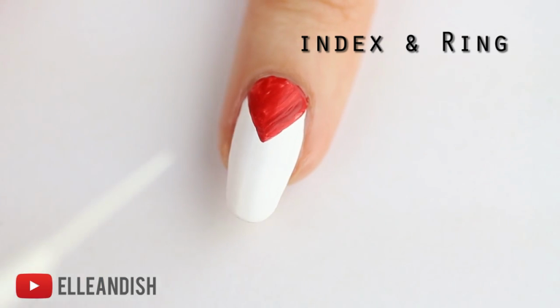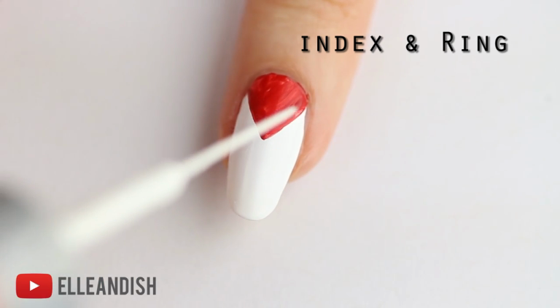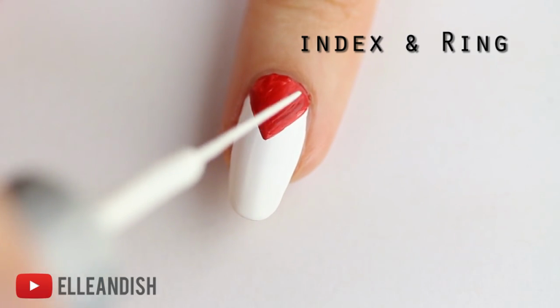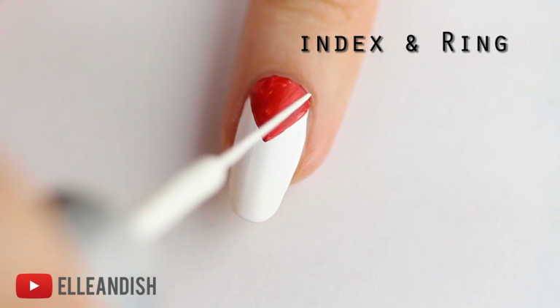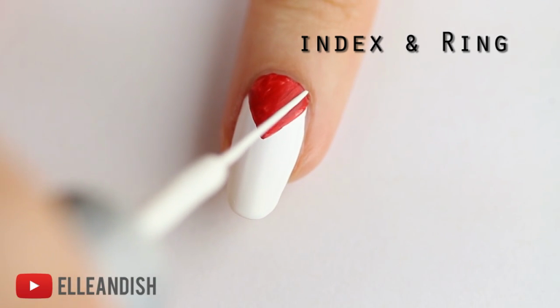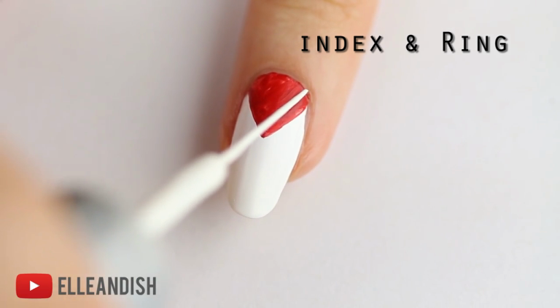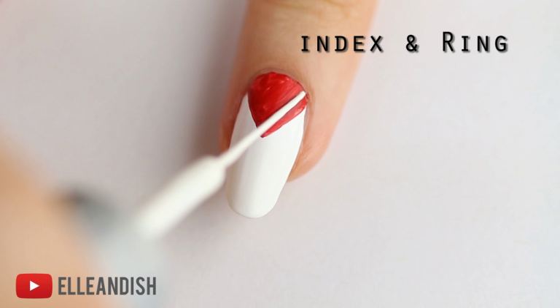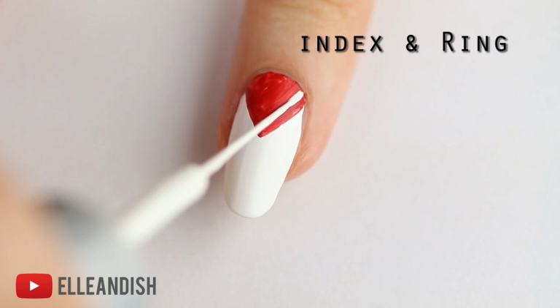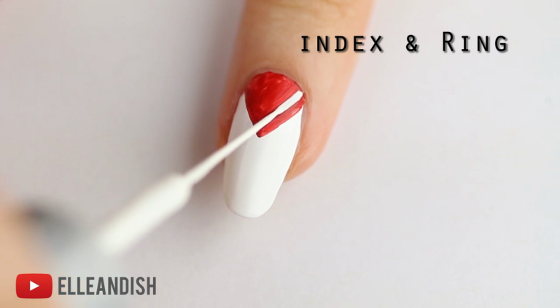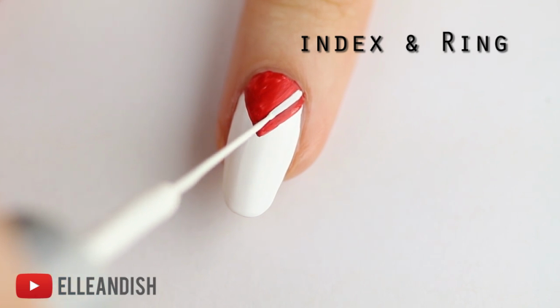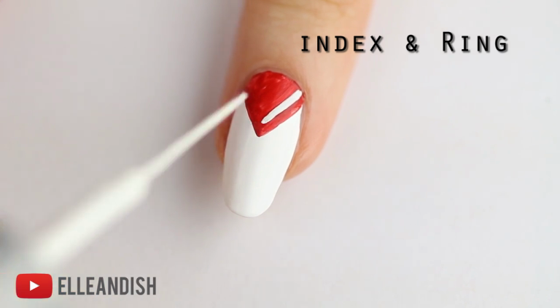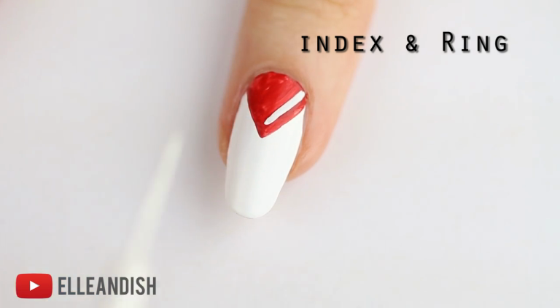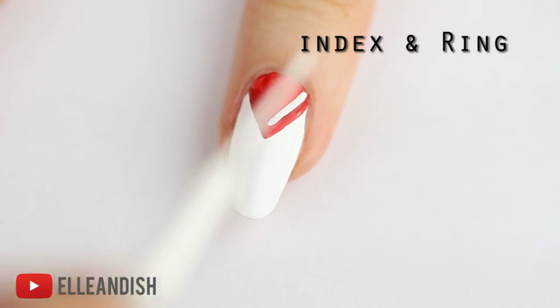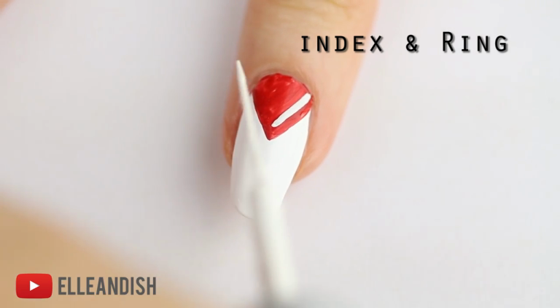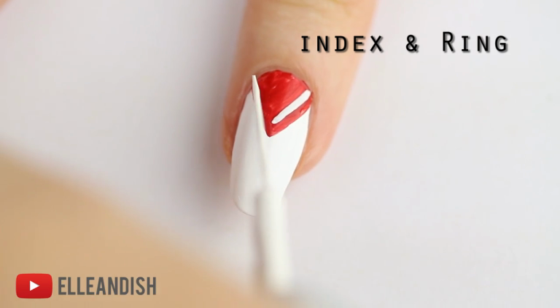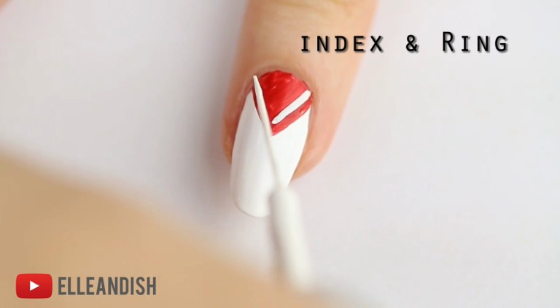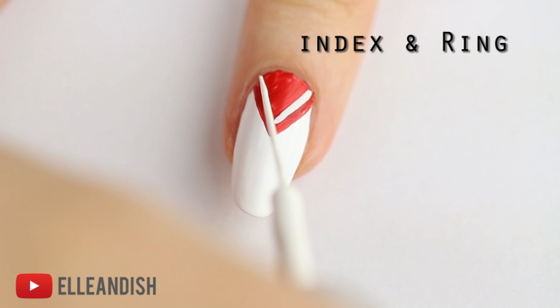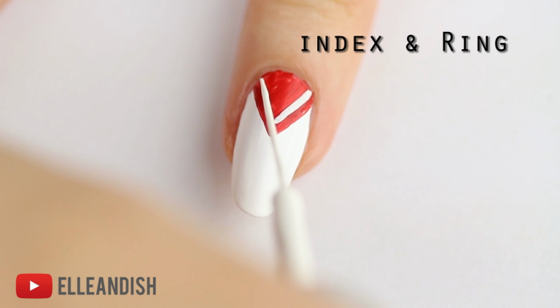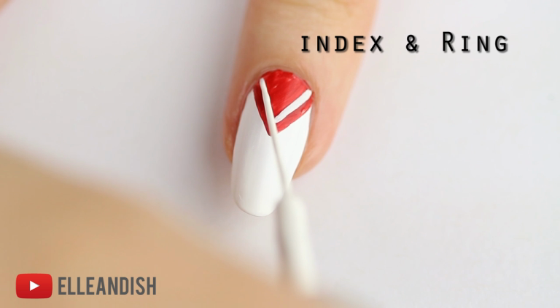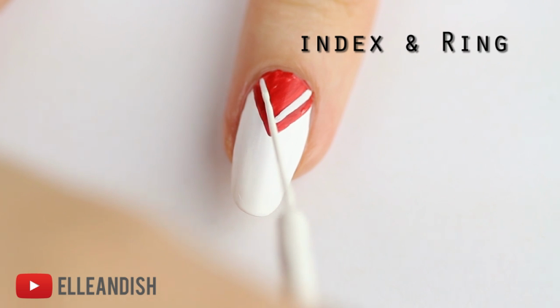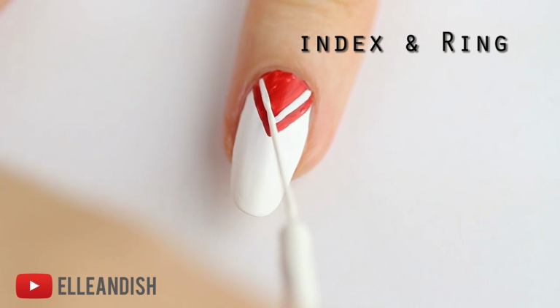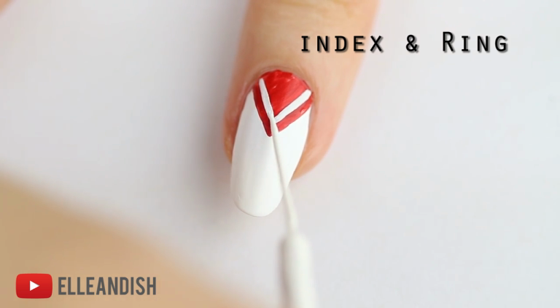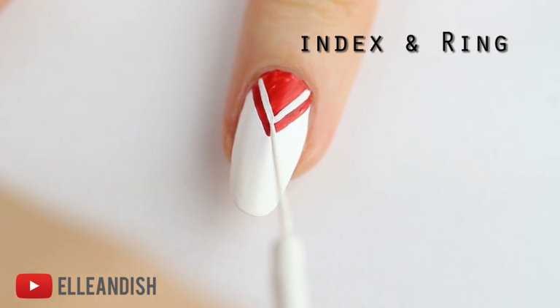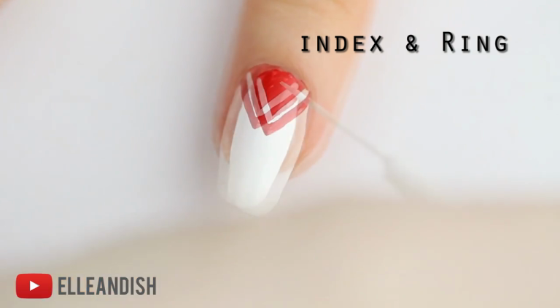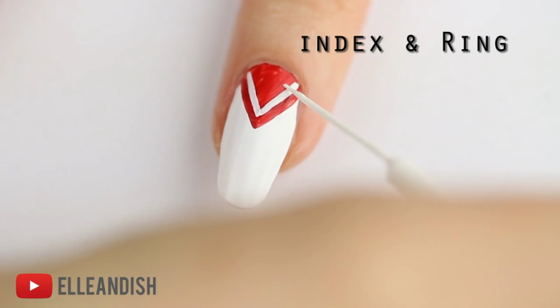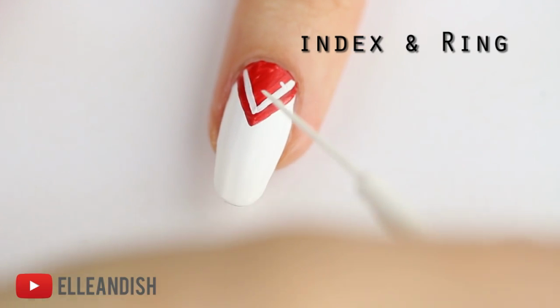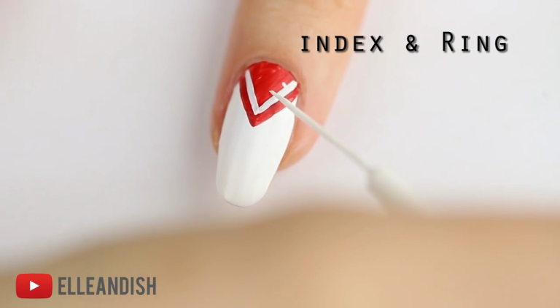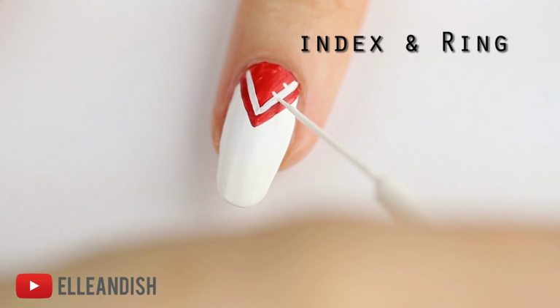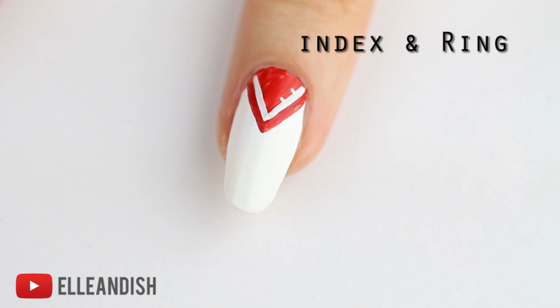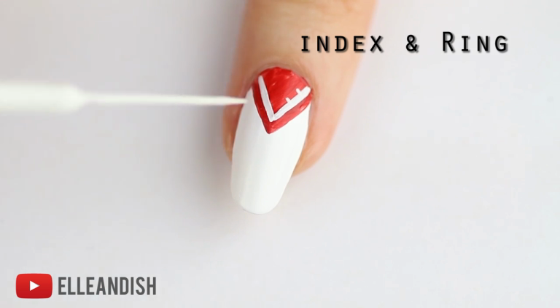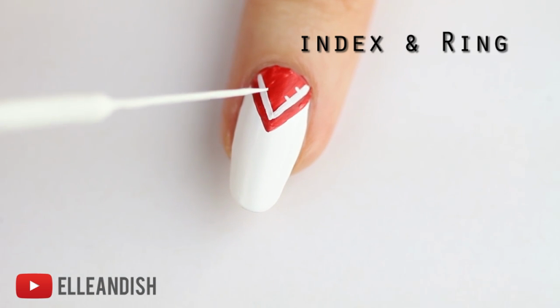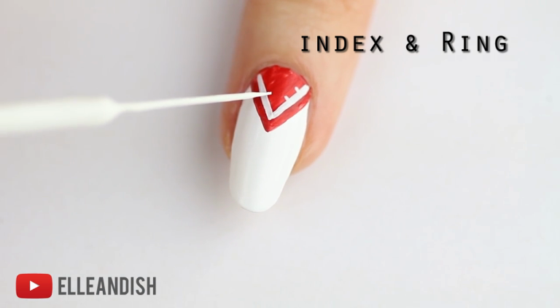Now with white, I'm making a second thin V as a decorative border. Then add short little lines on the white border to represent little embroidery stitches.